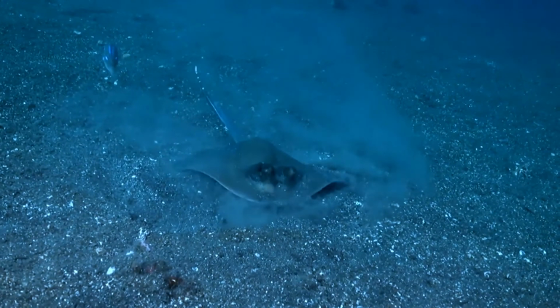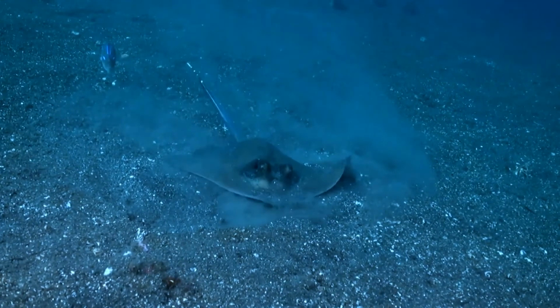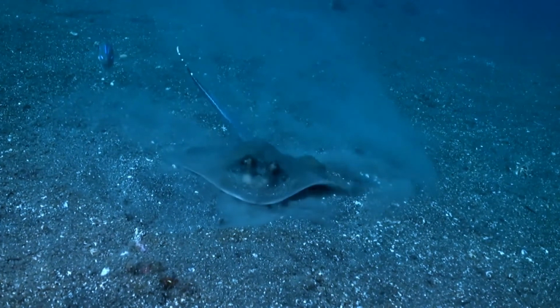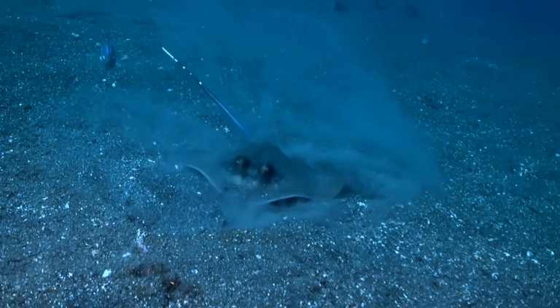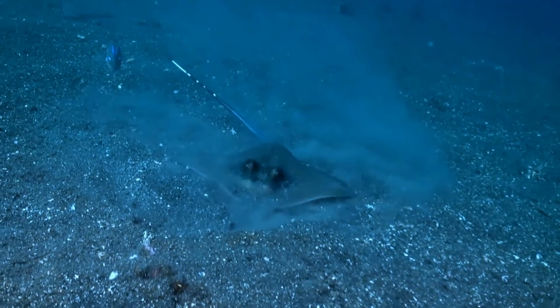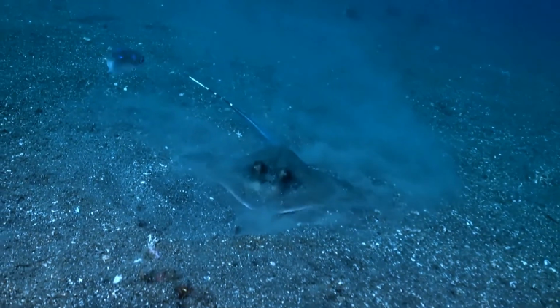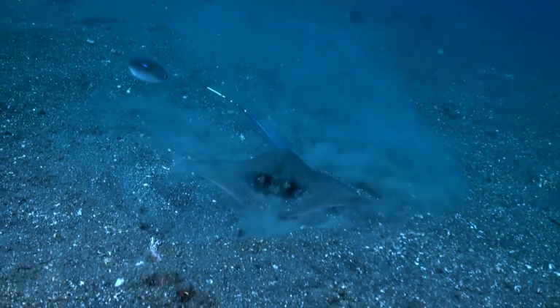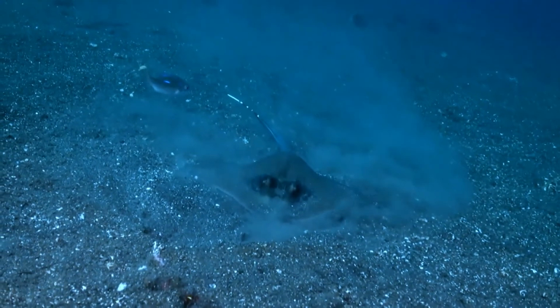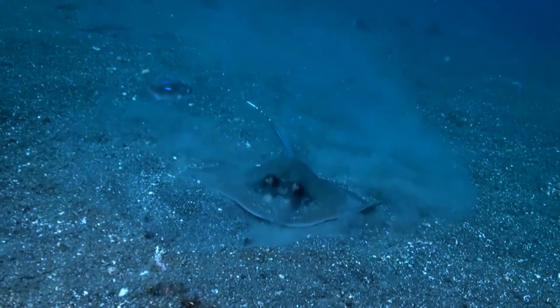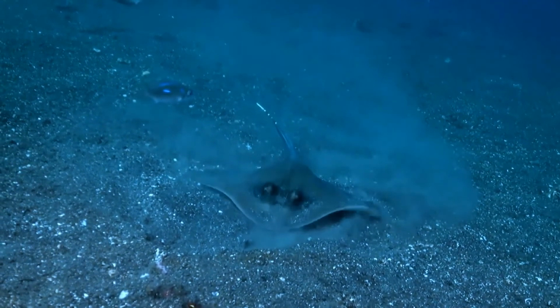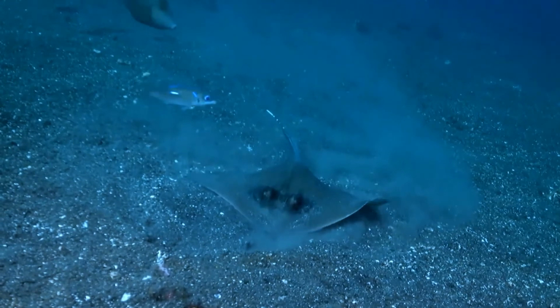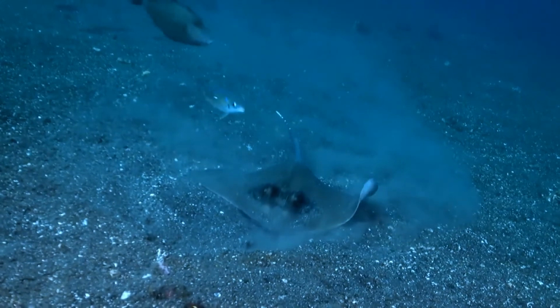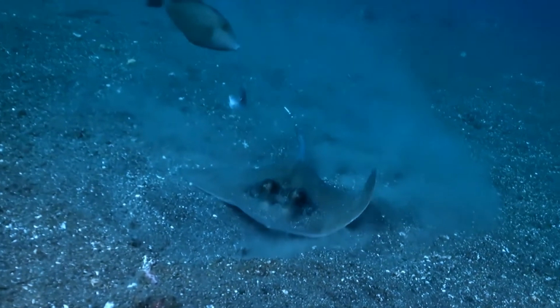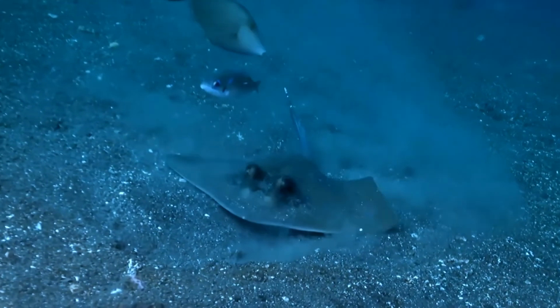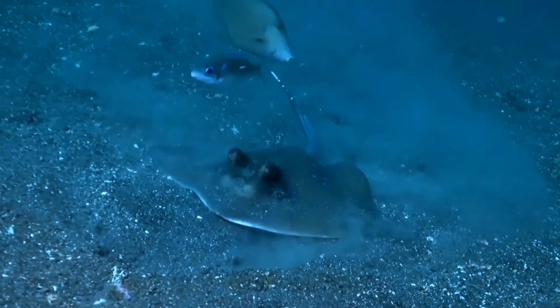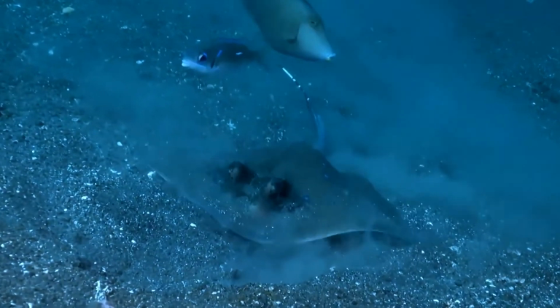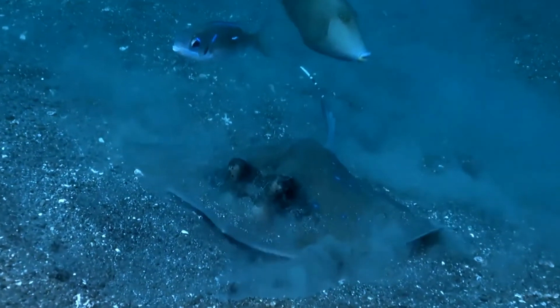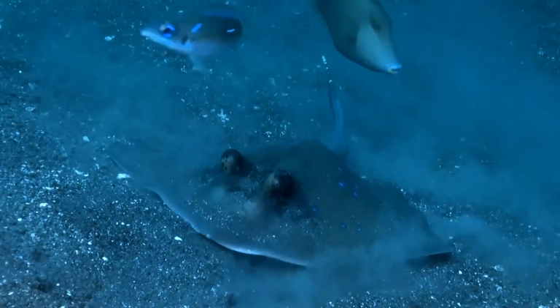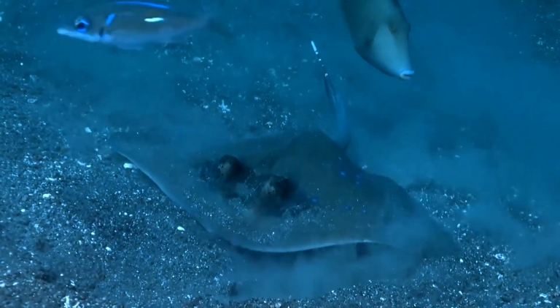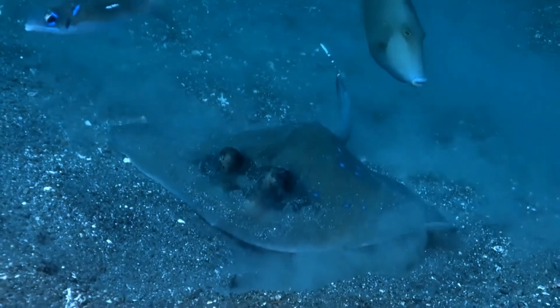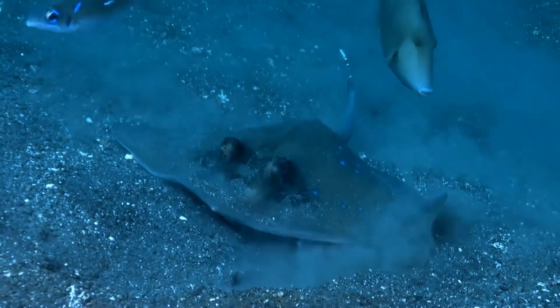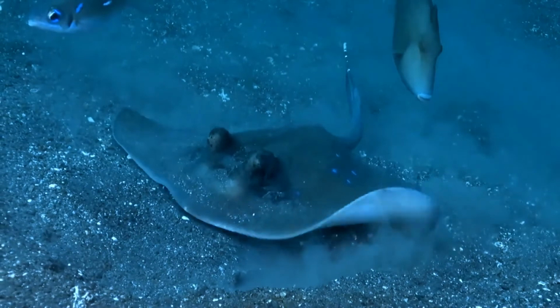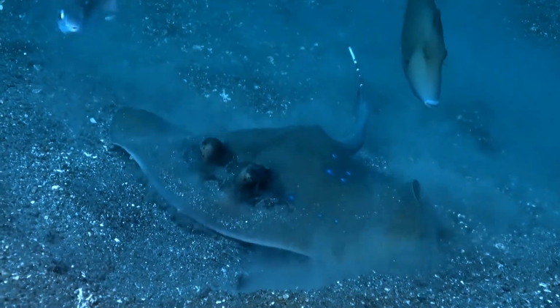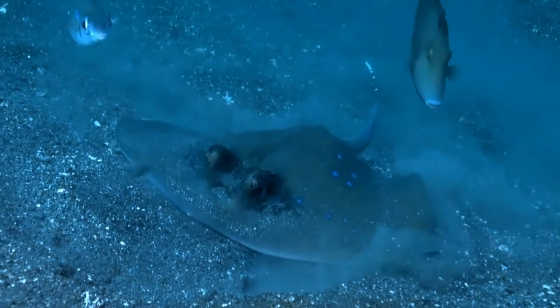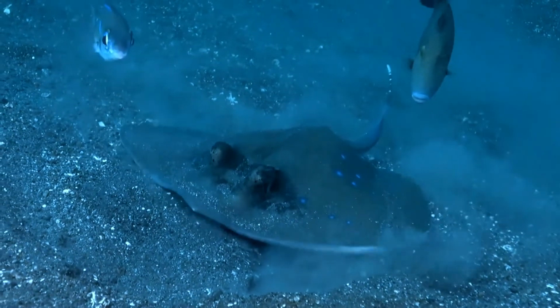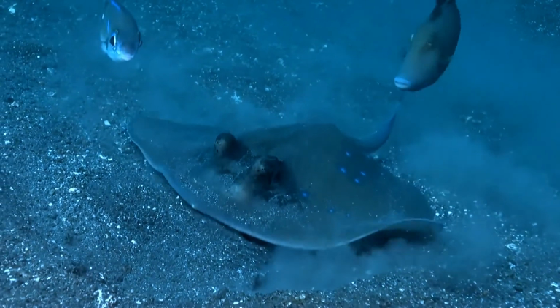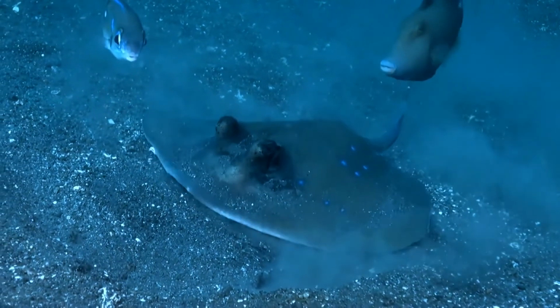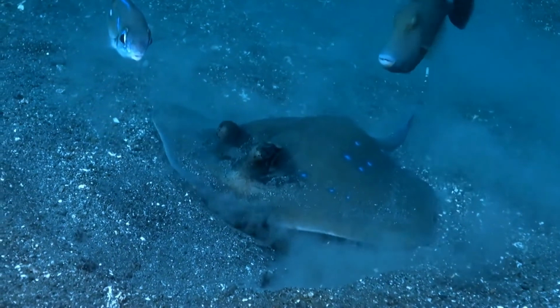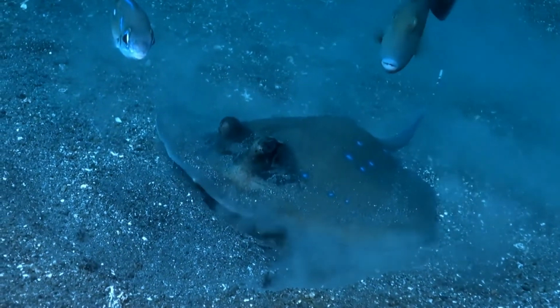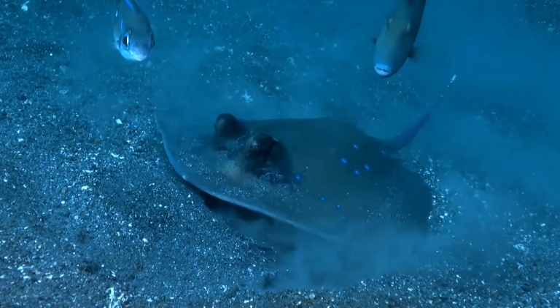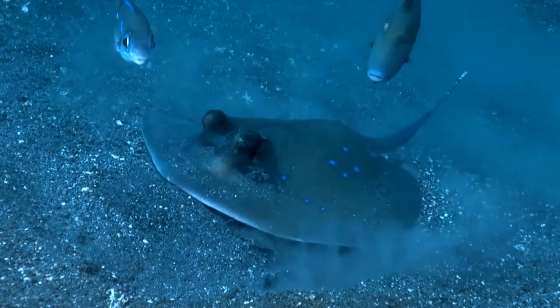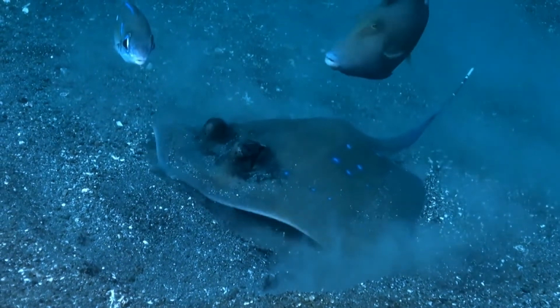Kuhl's maskray is ovoviviparous. The embryos are retained in eggs within the mother's body until they are ready to hatch. The embryos receive nourishment from the mother's uterine fluid. Mothers give birth to up to seven pups per litter.